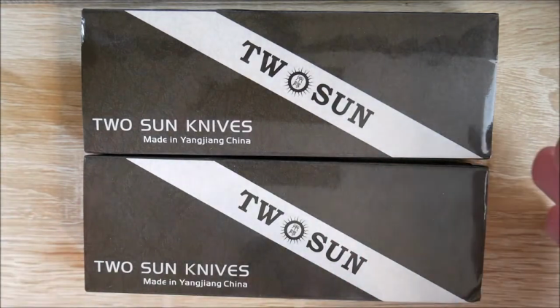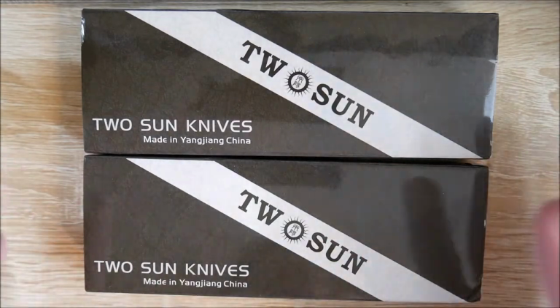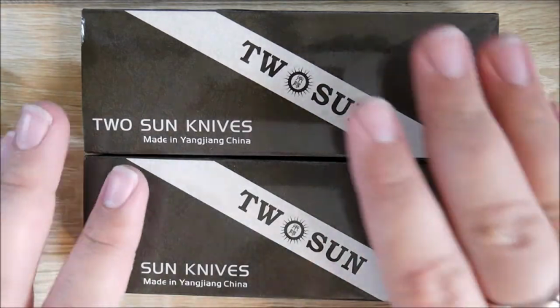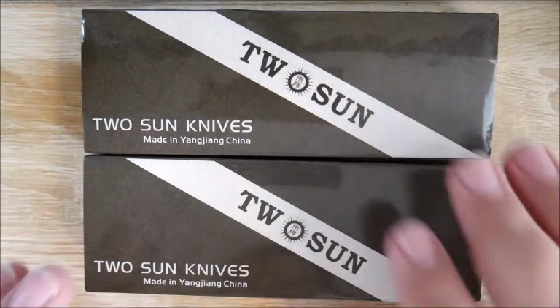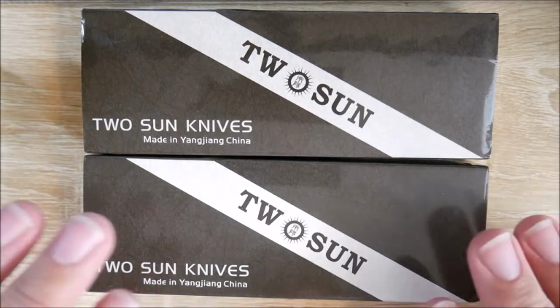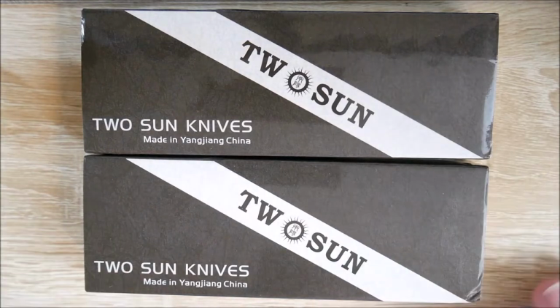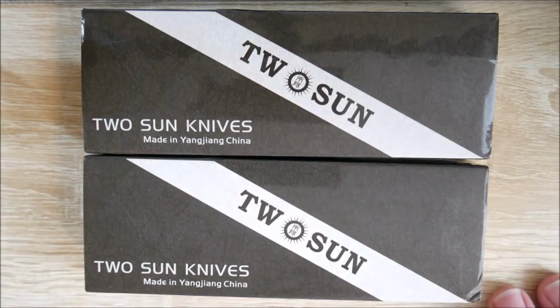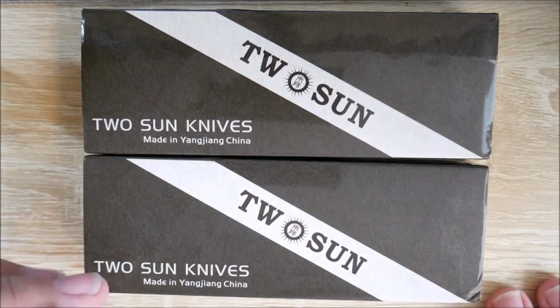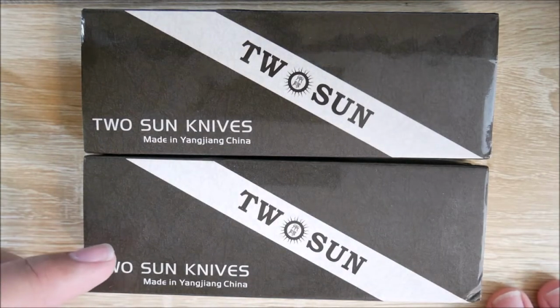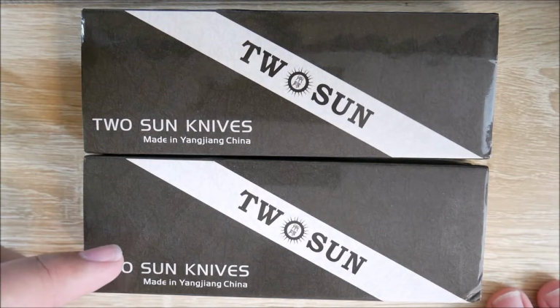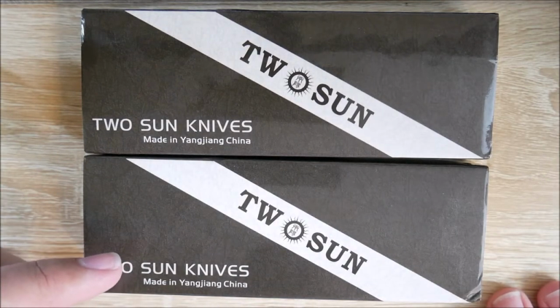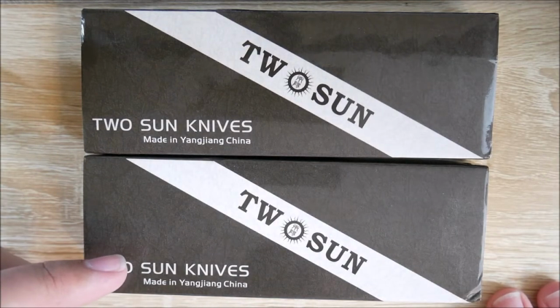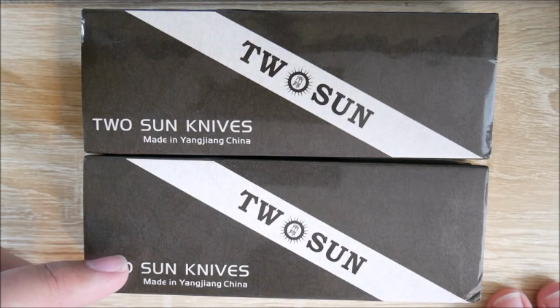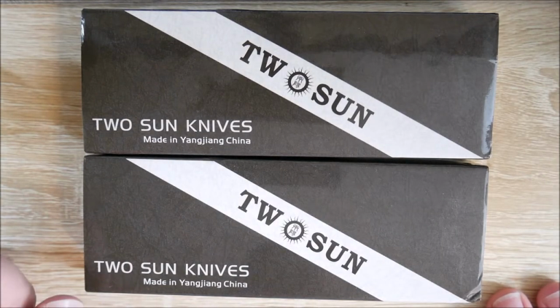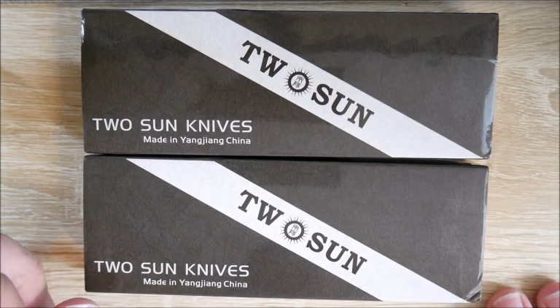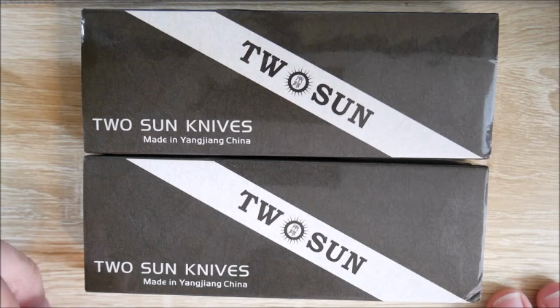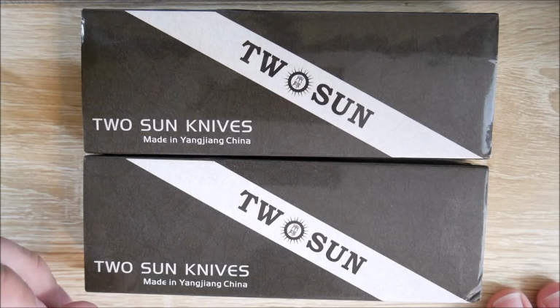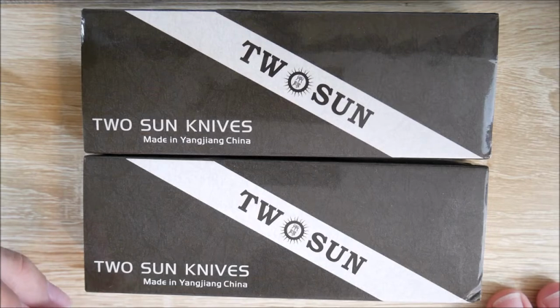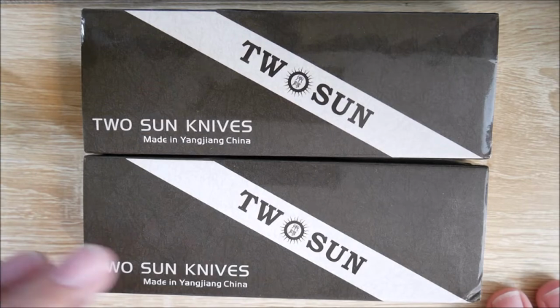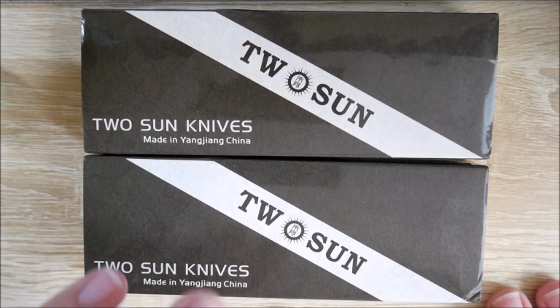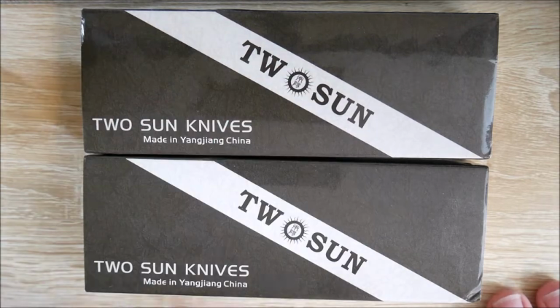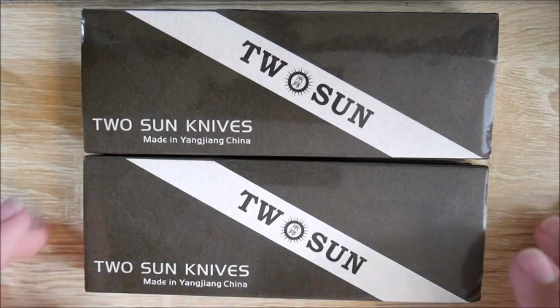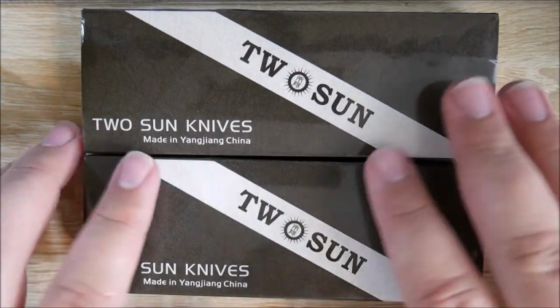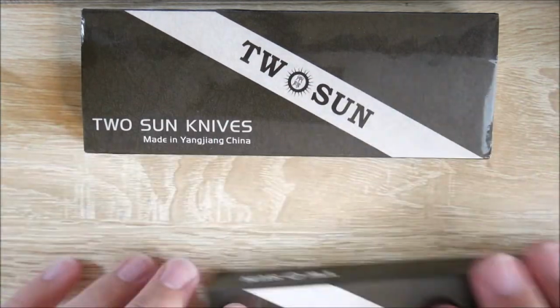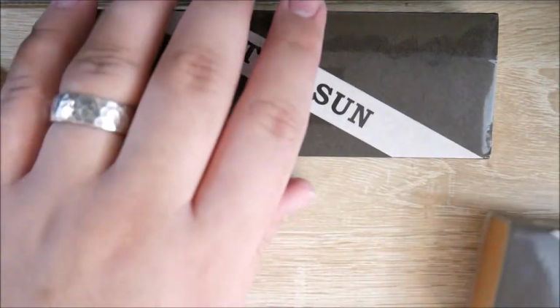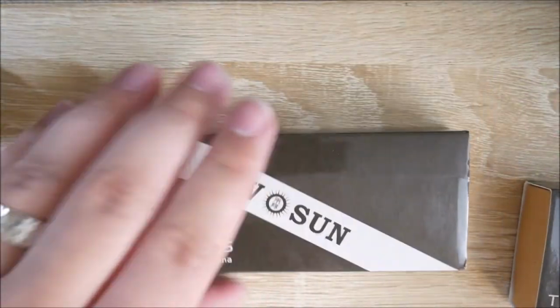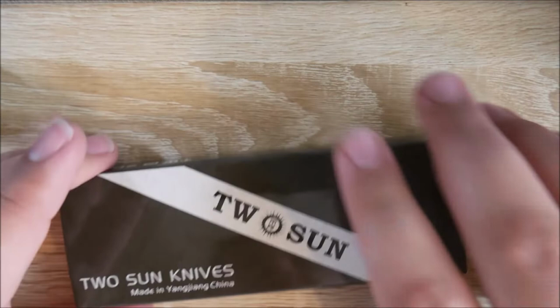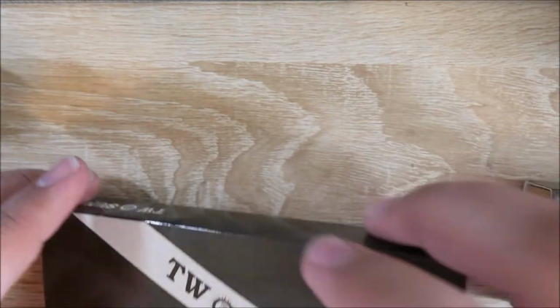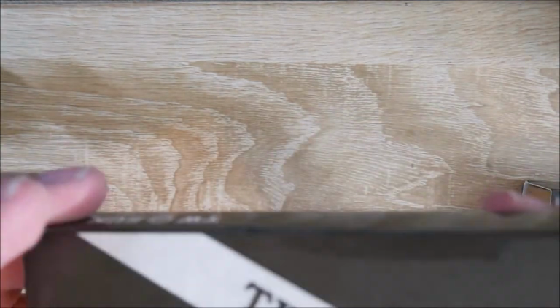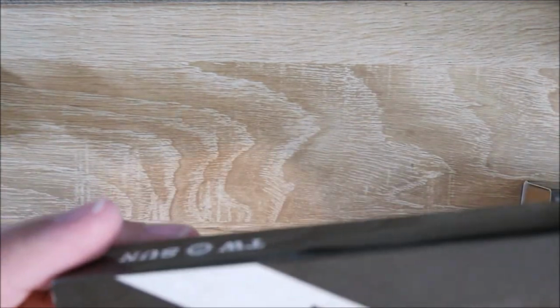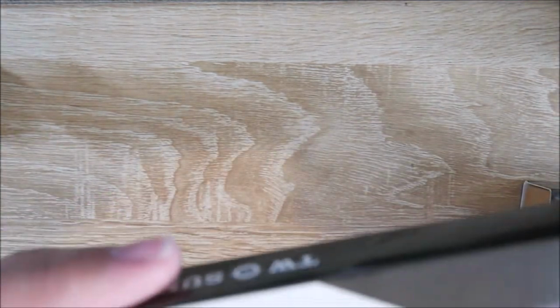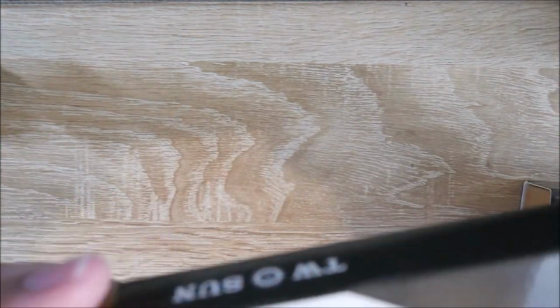I'm not sure which one is which. We do have the two — the TS-80 and I believe the TS-1-something. We'll cover that in a minute. Let's go ahead and take a look at this top one first and see what we've got in here.